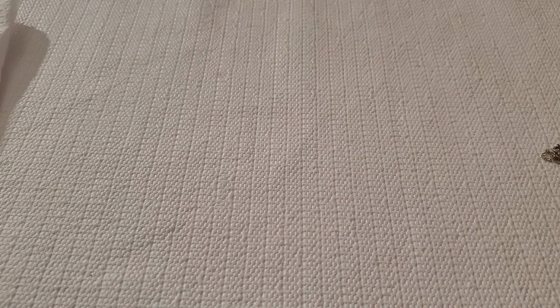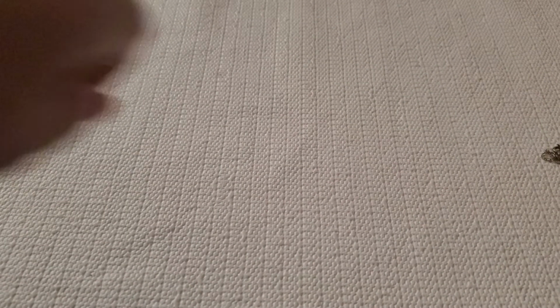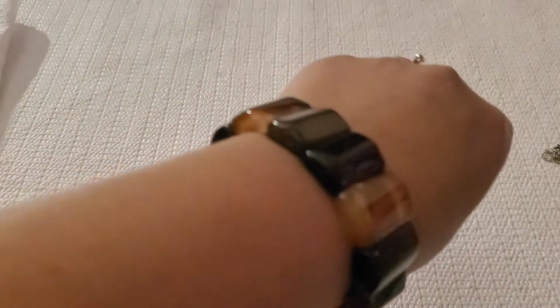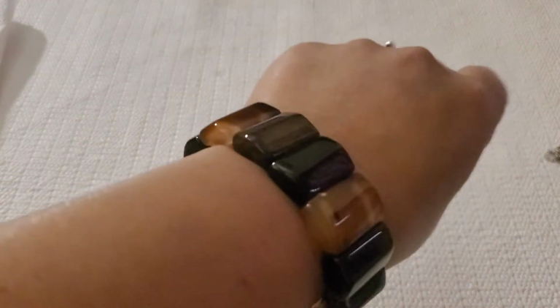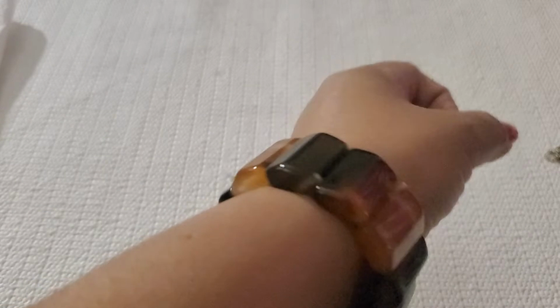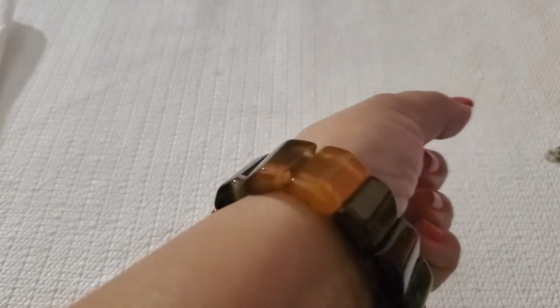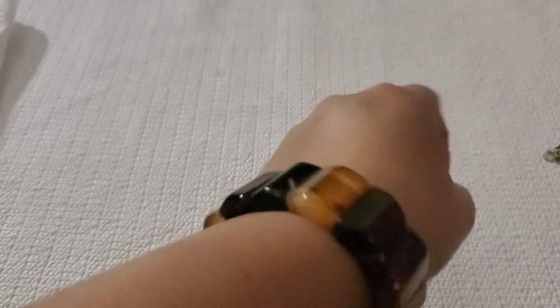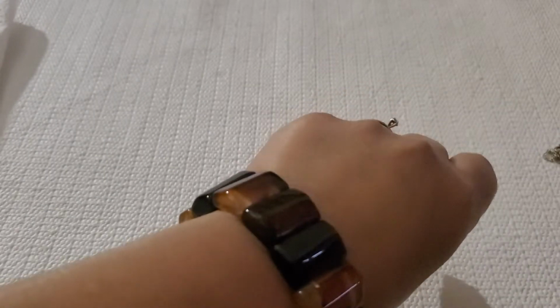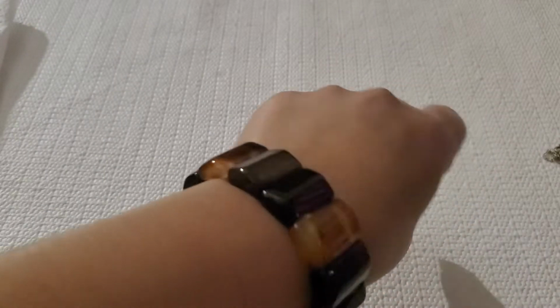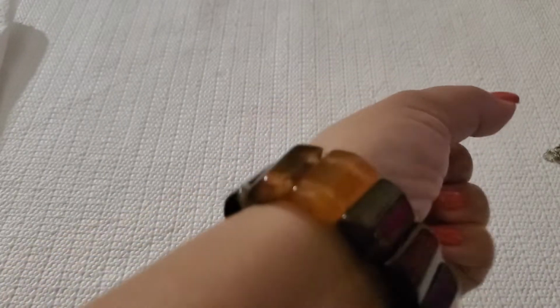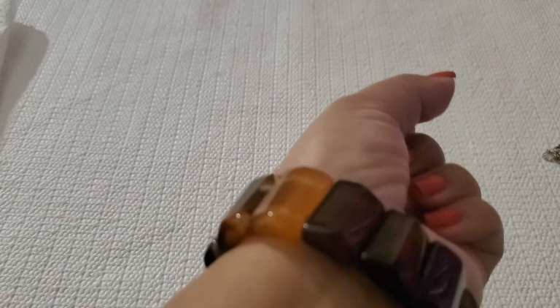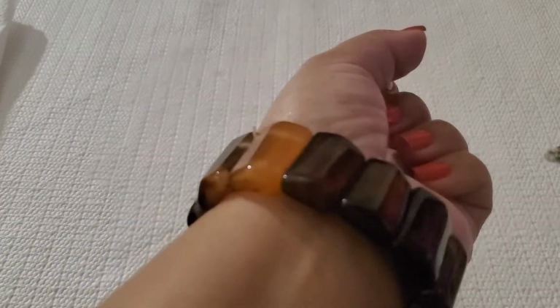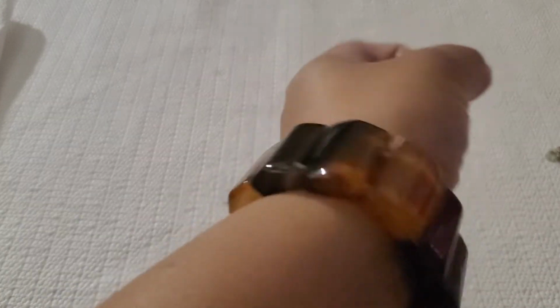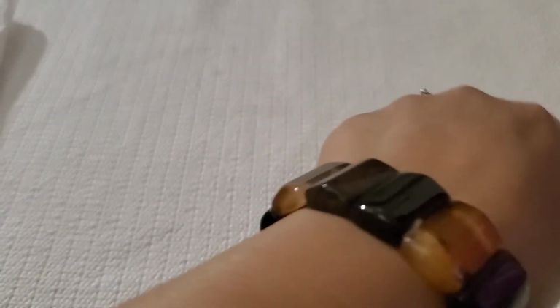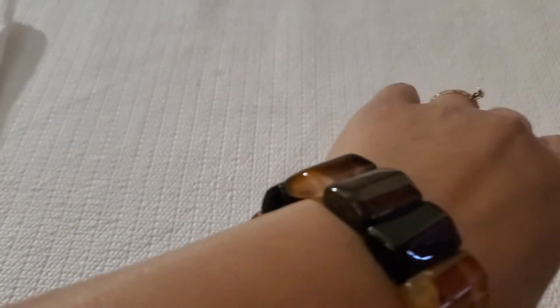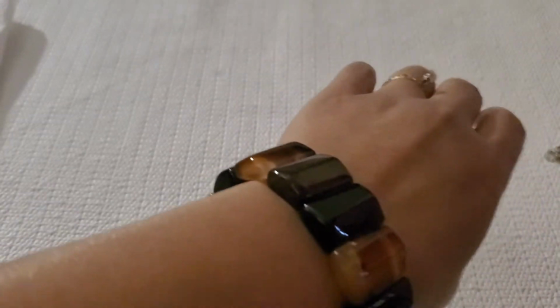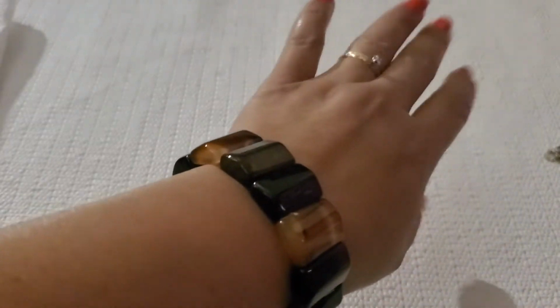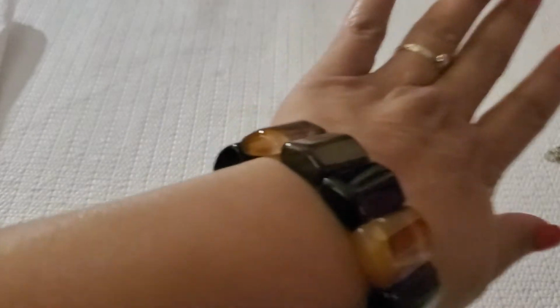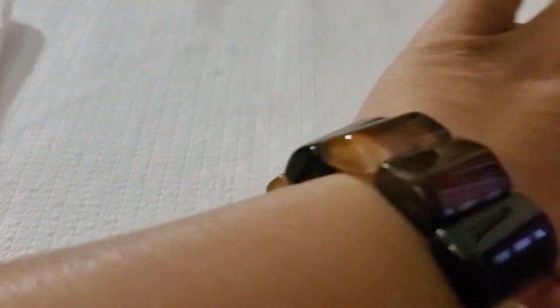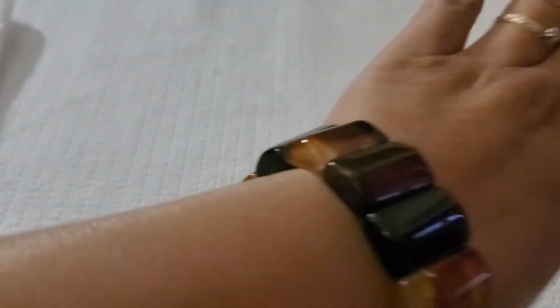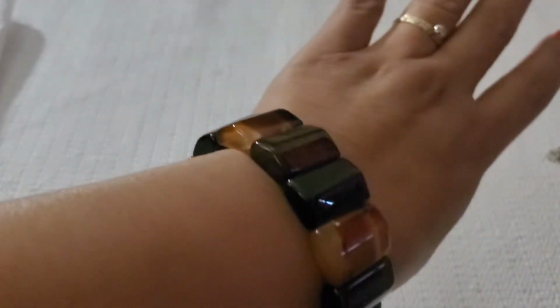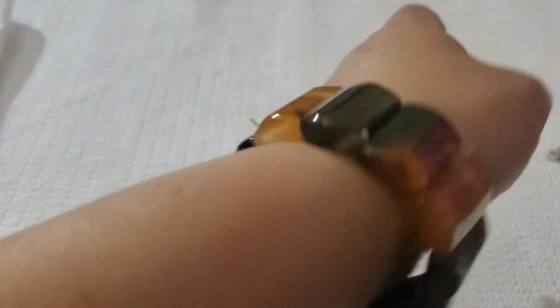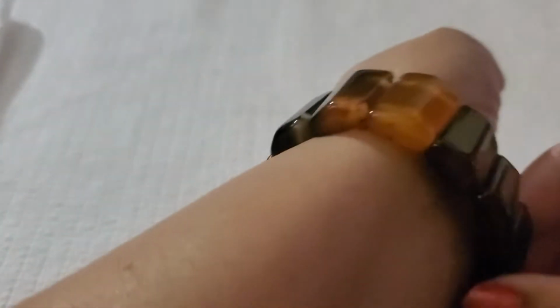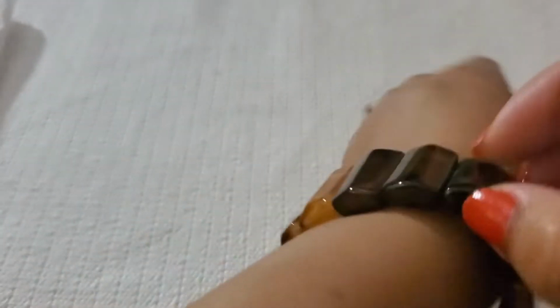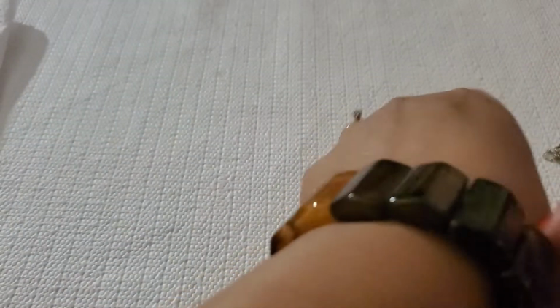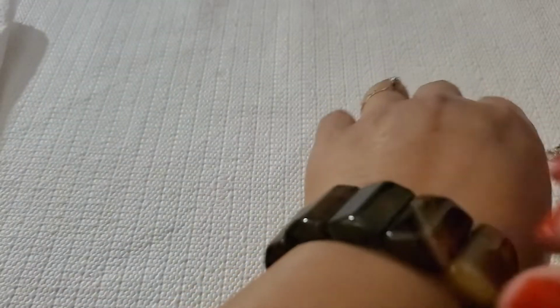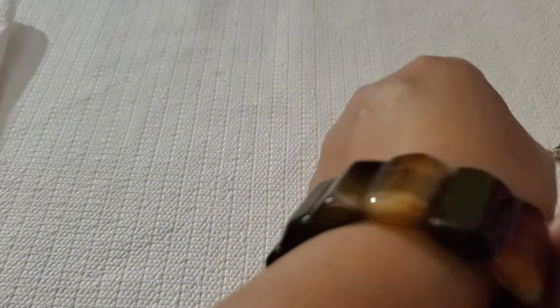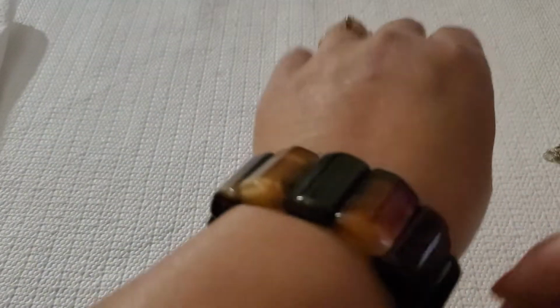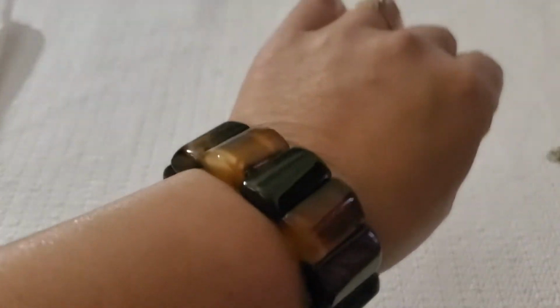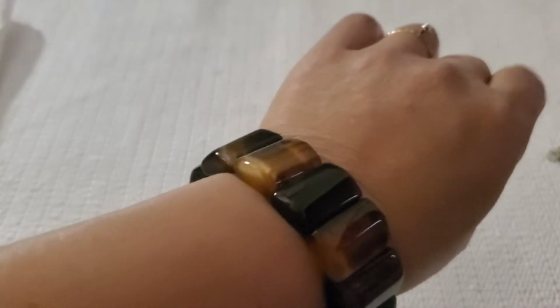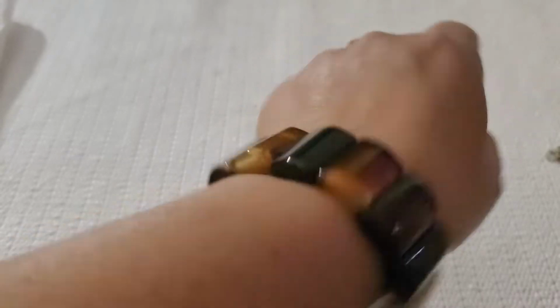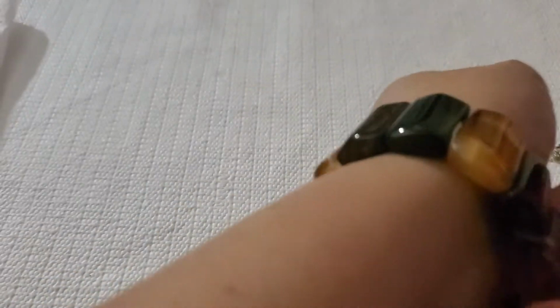I forgot to show you guys my beautiful bracelet — I don't know what stone this is, but she's not for sale. I know she's some kind of stone, but I don't know what it is.